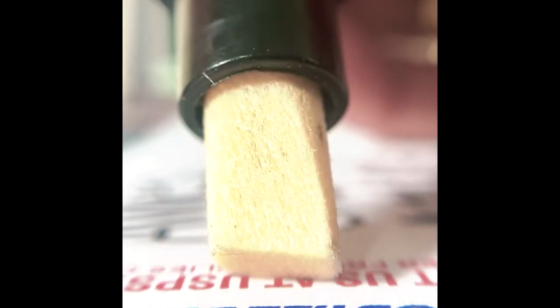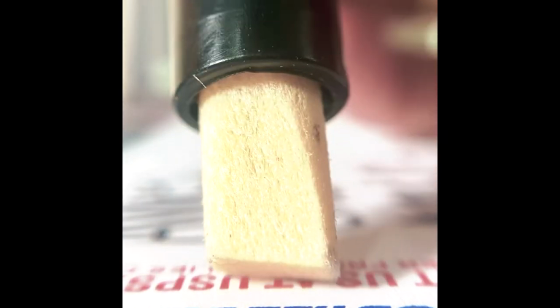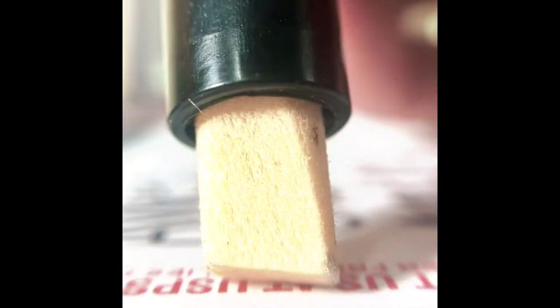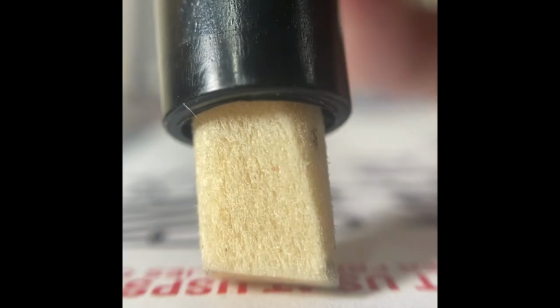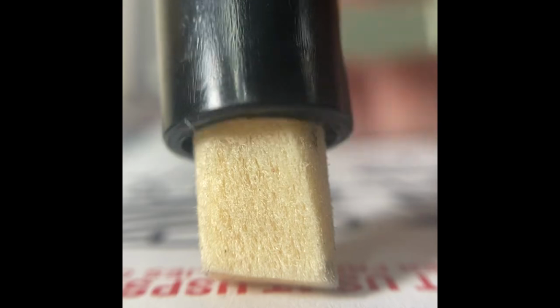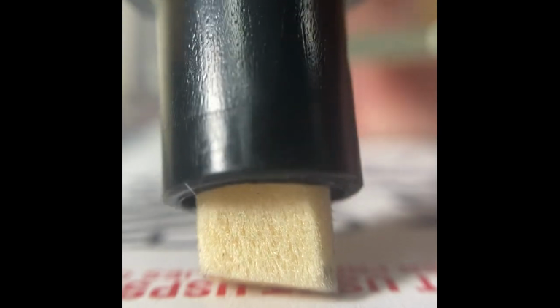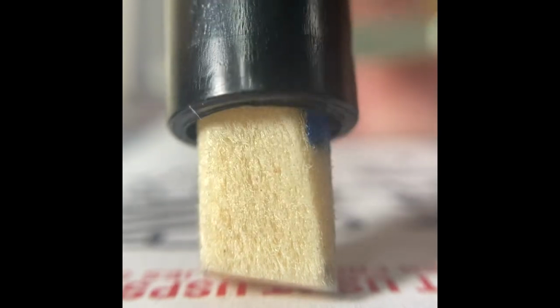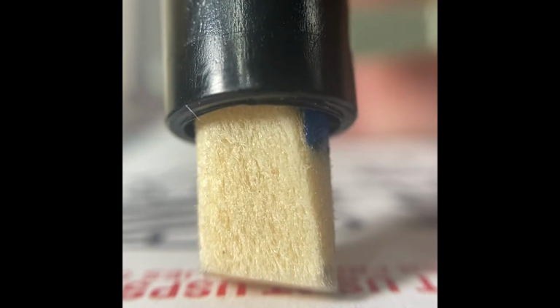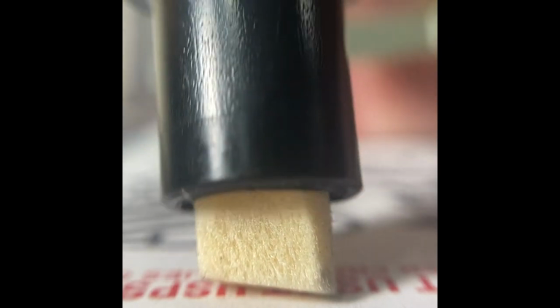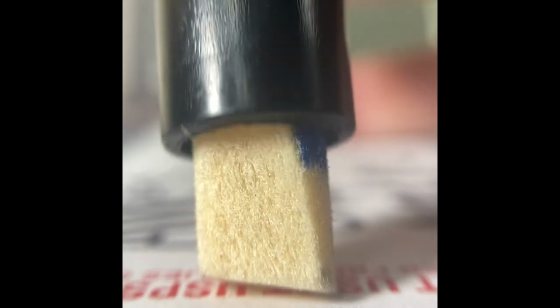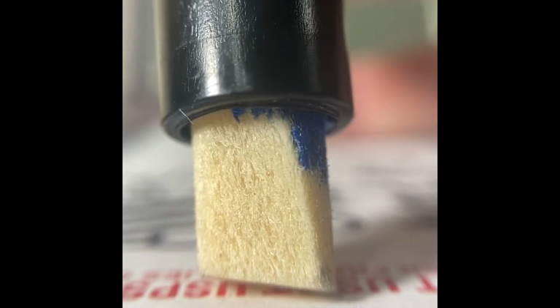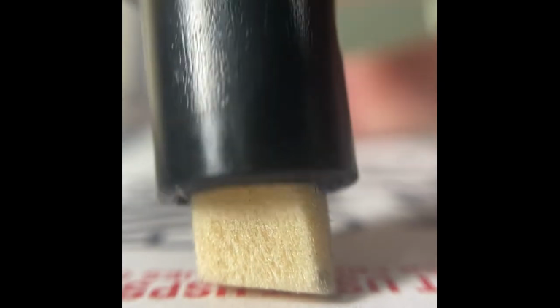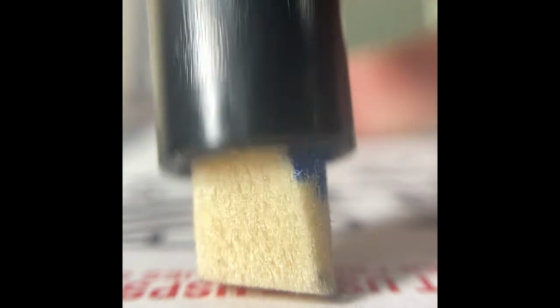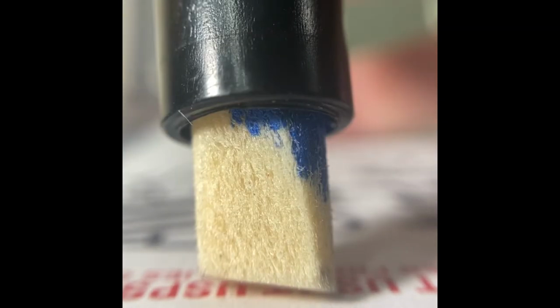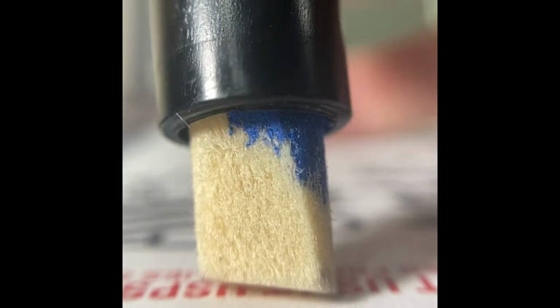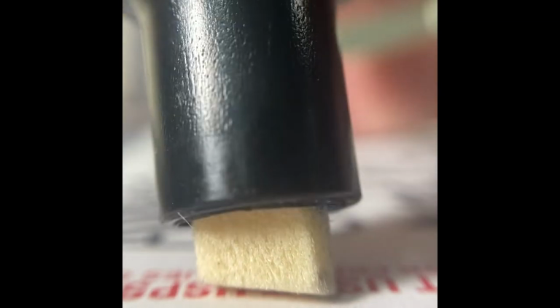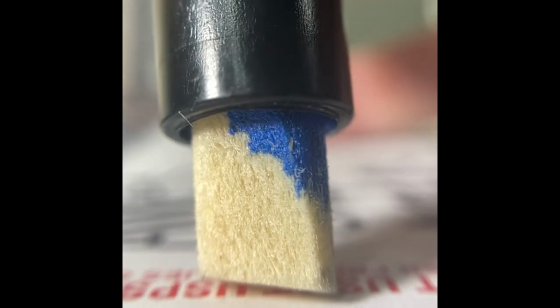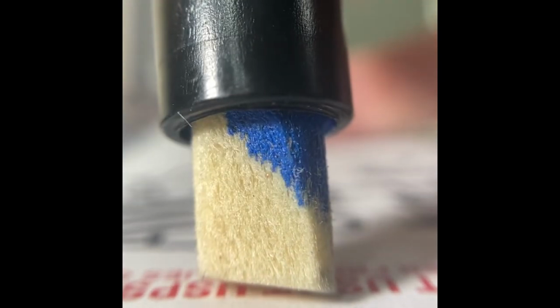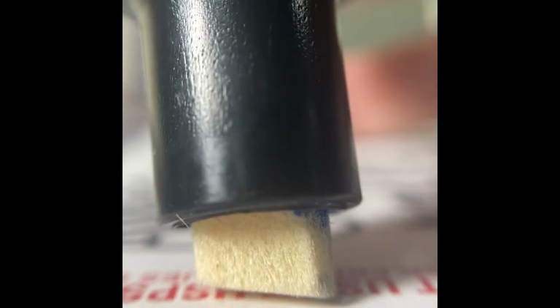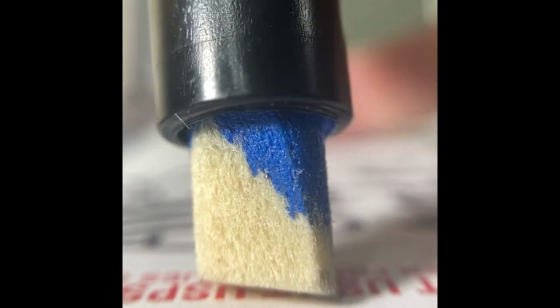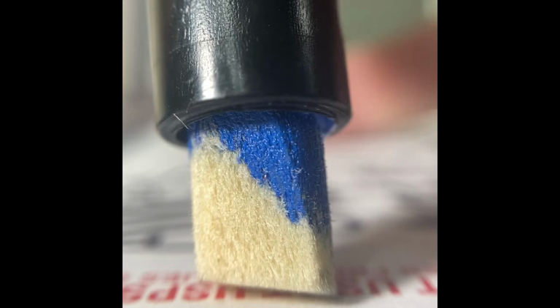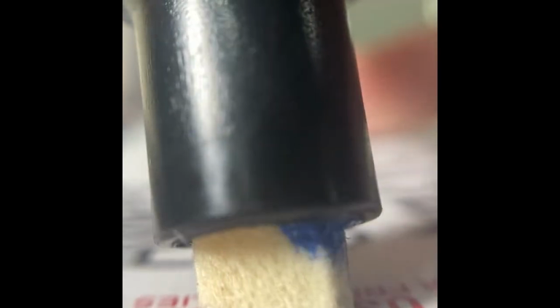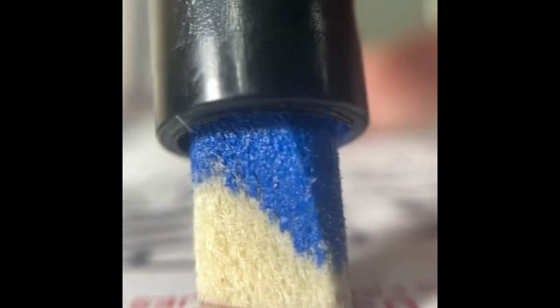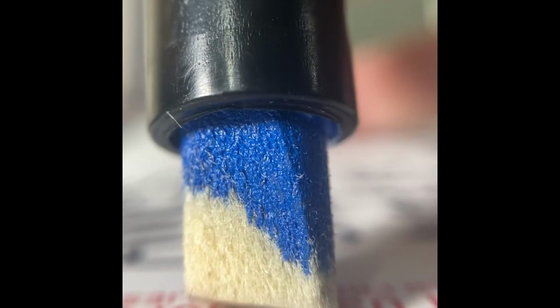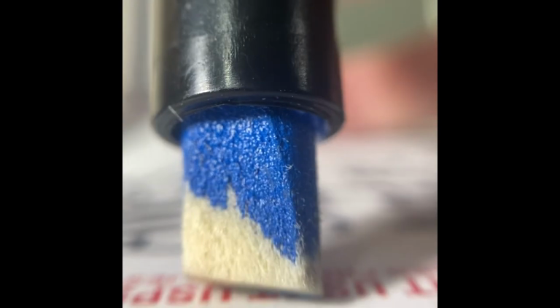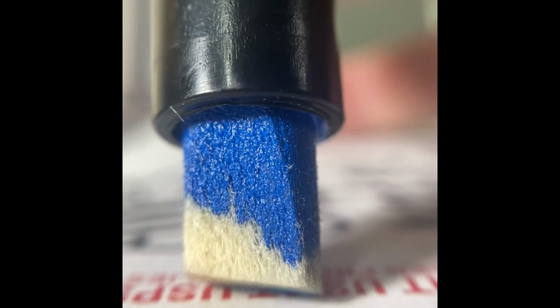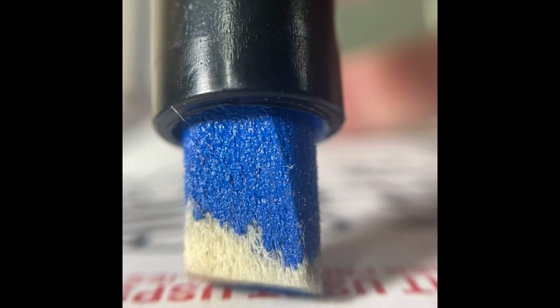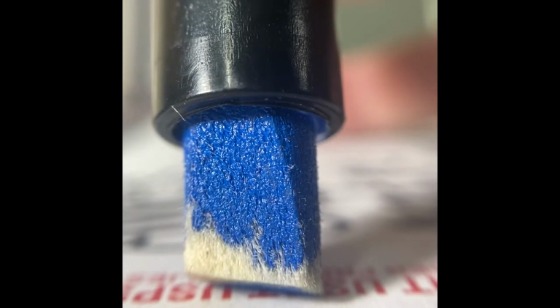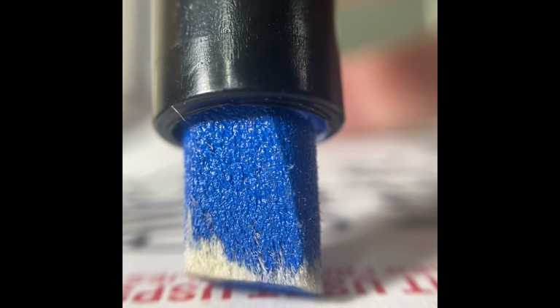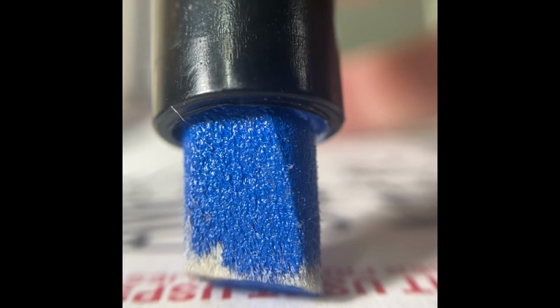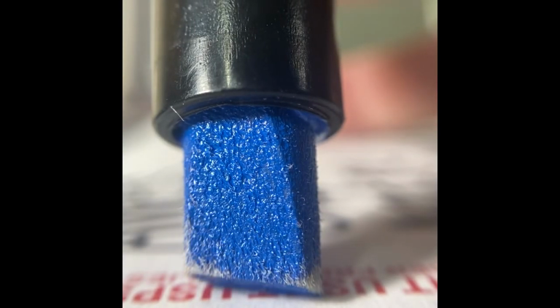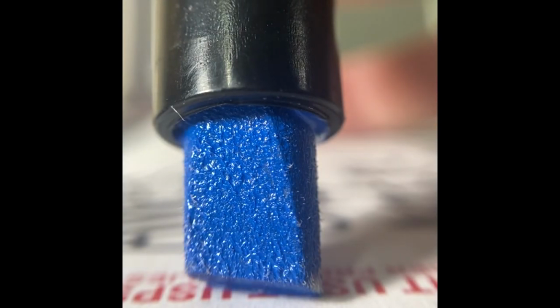Let's get in close for a really satisfying saturation. This marker saturated super fast and the paint was just really eager to be used. What a nice blue color. Oh, so good.